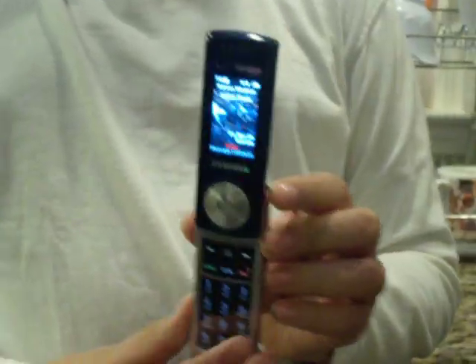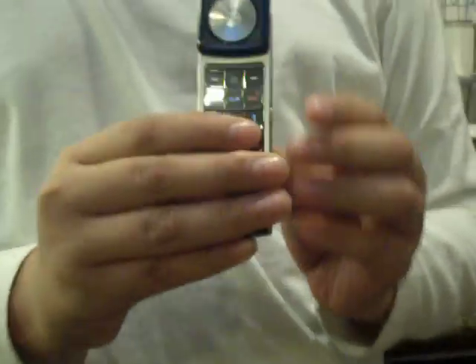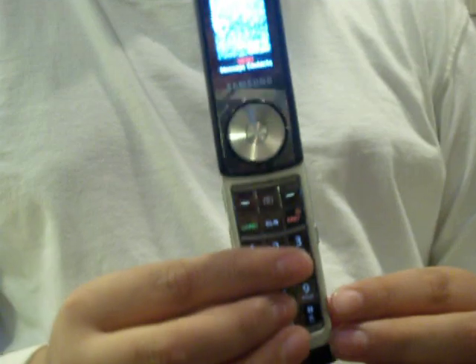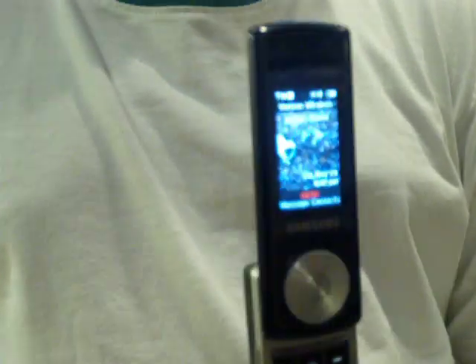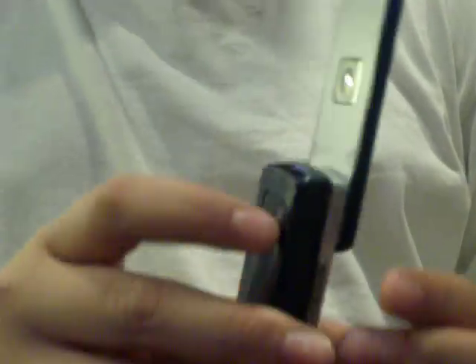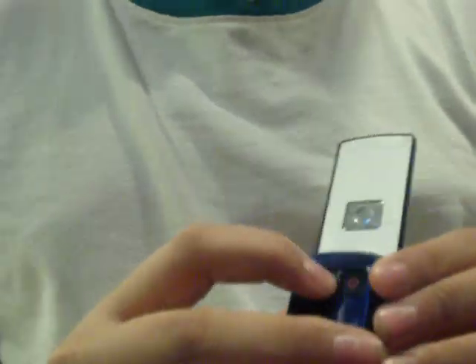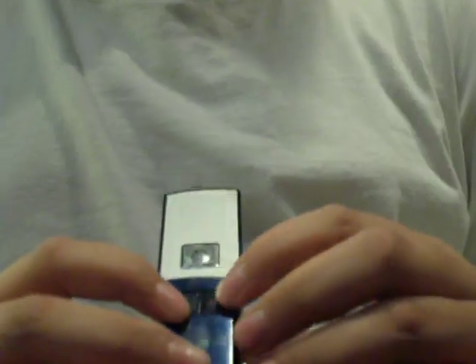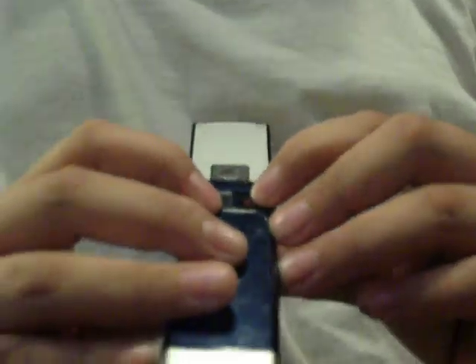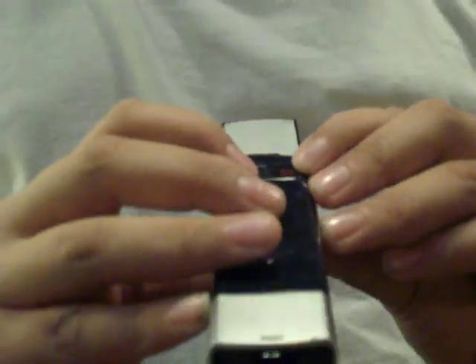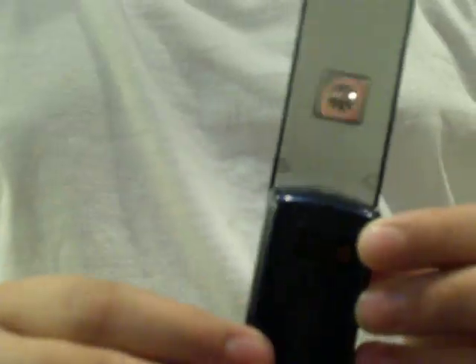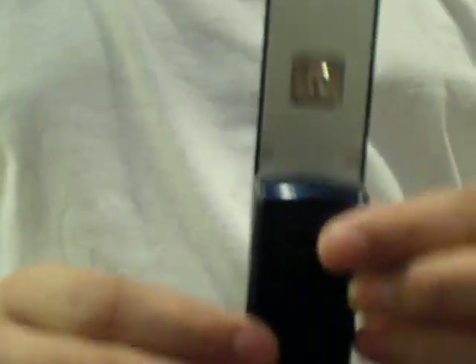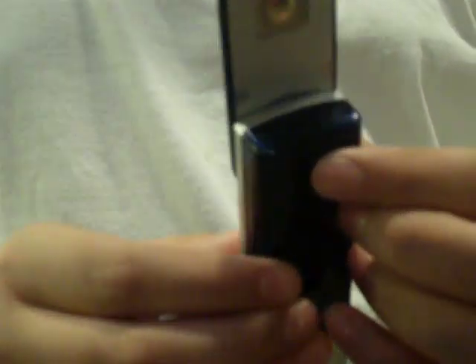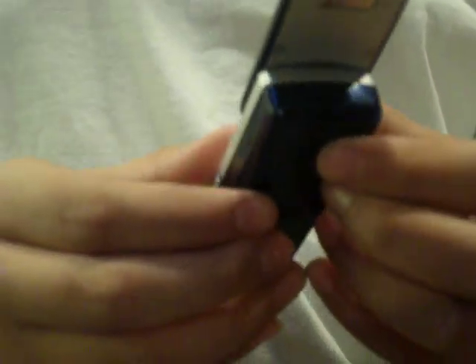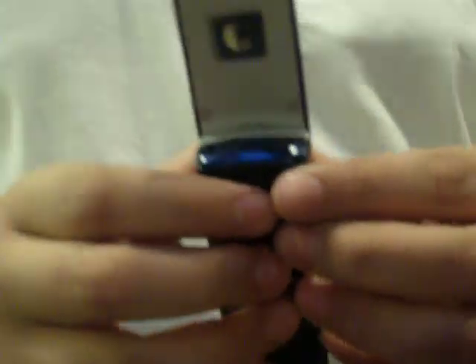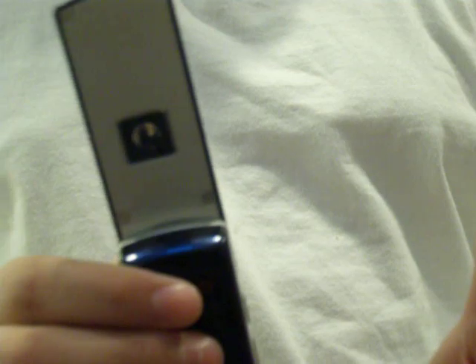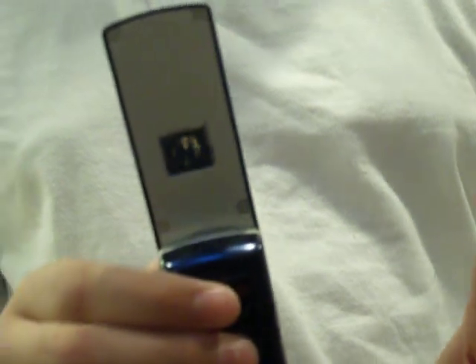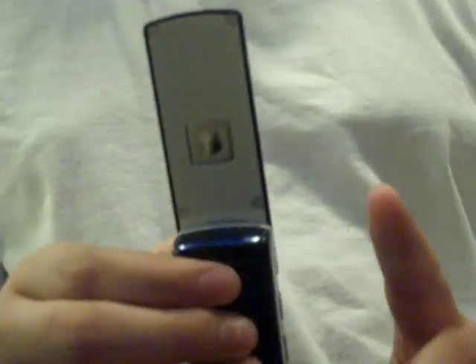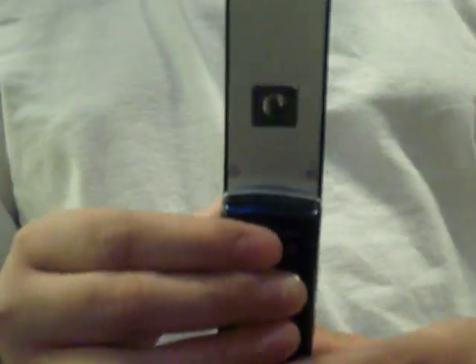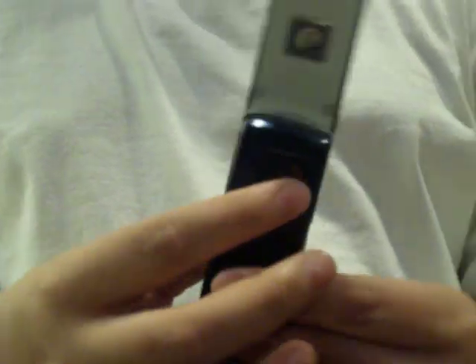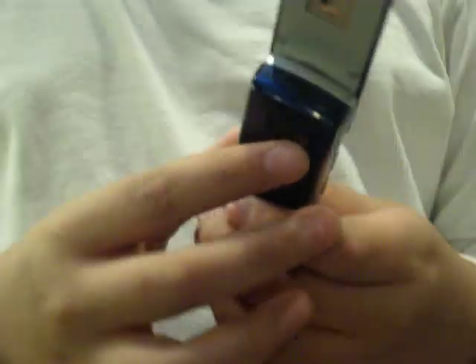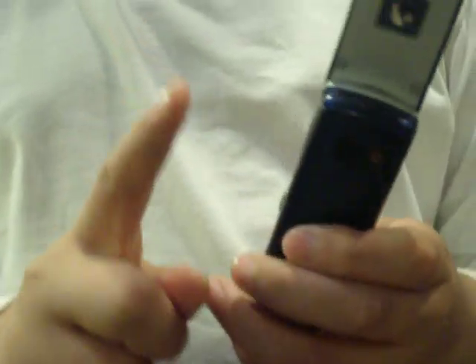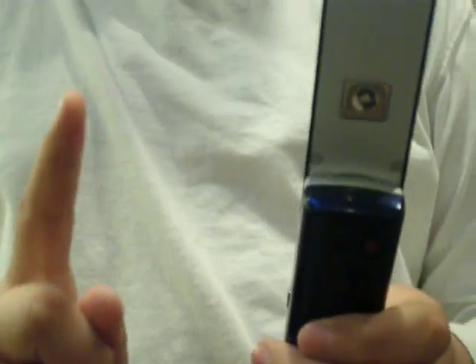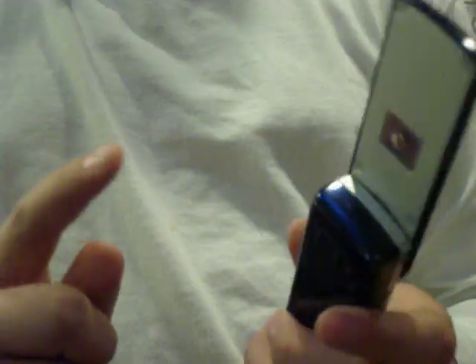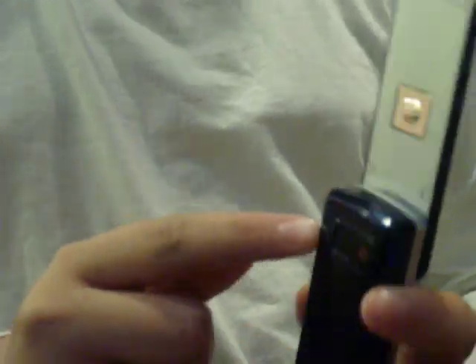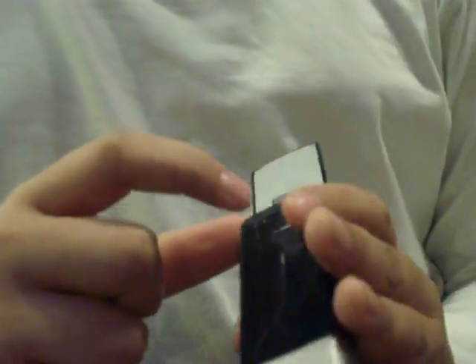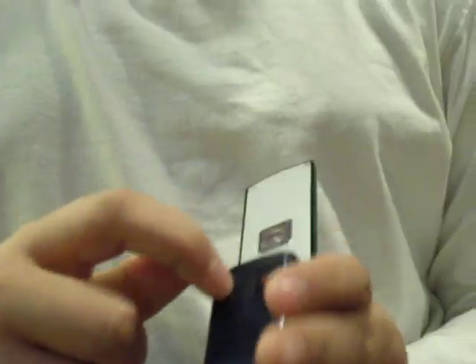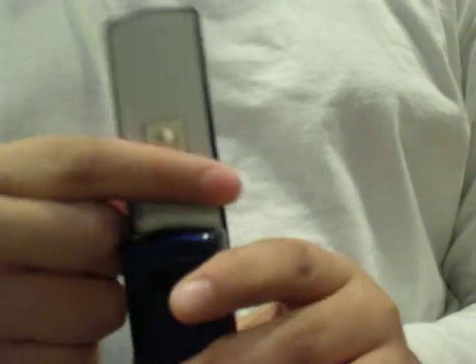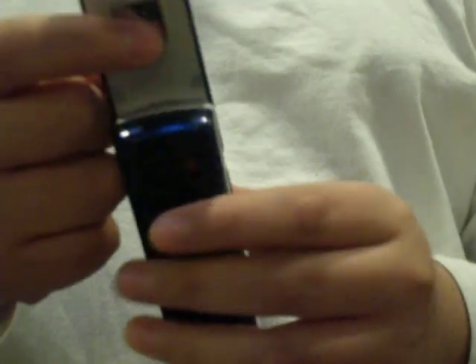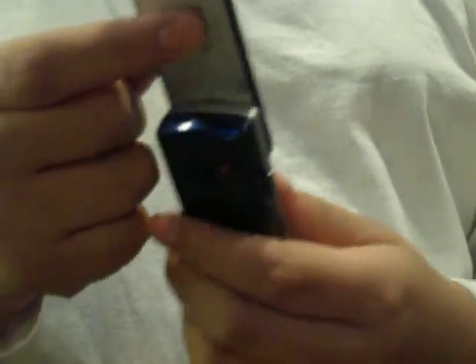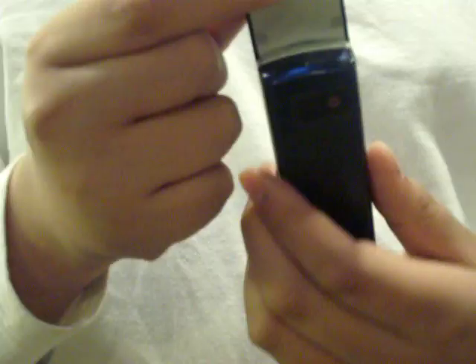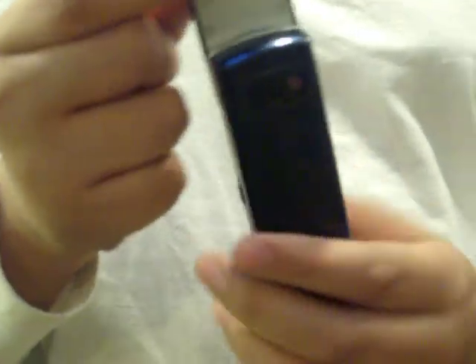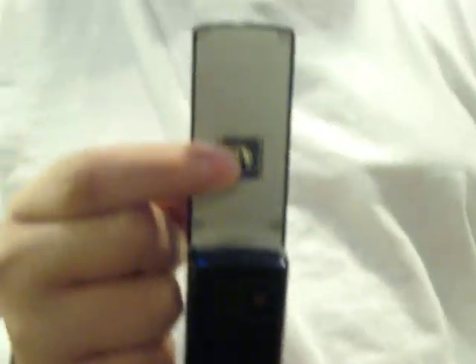It's a good phone. It has a camera — unfortunately it's only, I think, a VGA or 1.3 megapixel, but we're not sure yet. A speaker and a self-portrait mirror so you can take pictures of yourself.